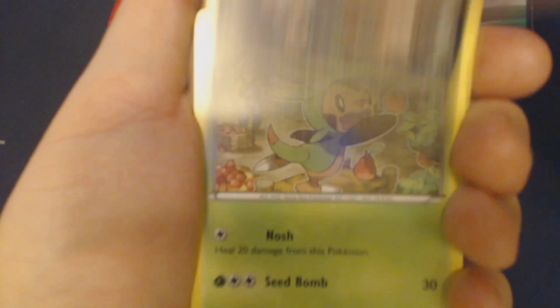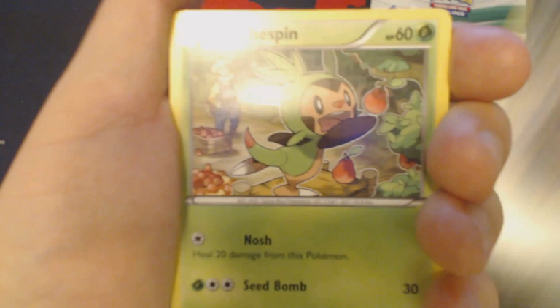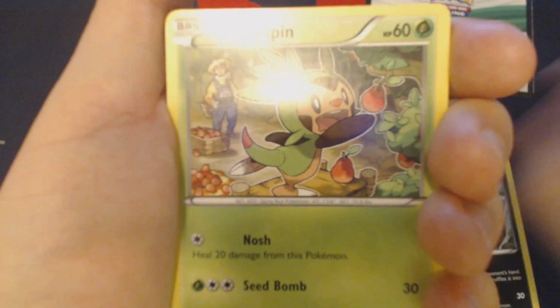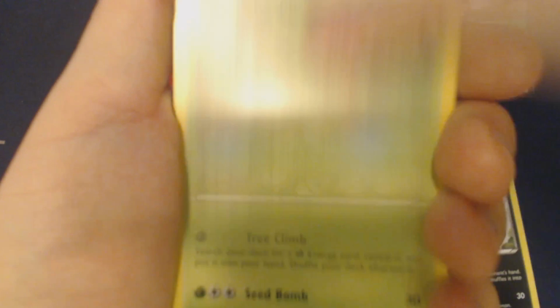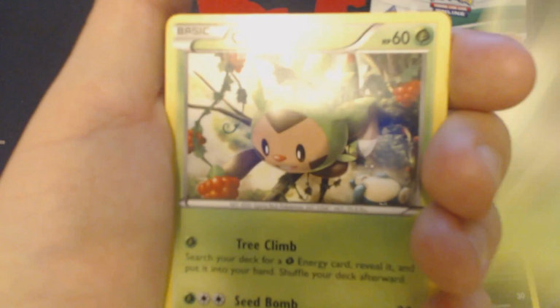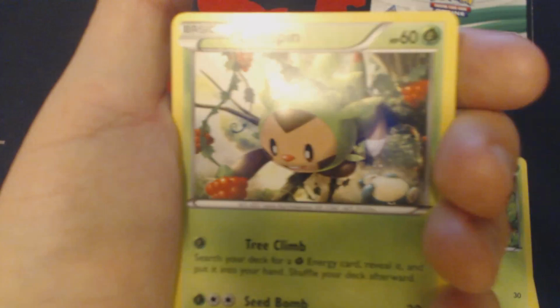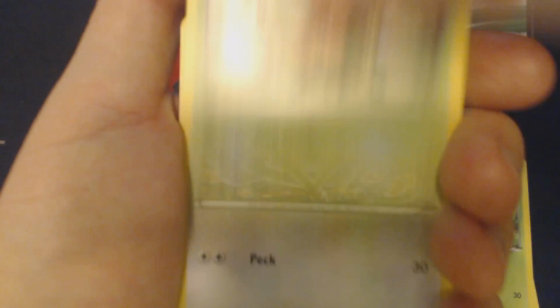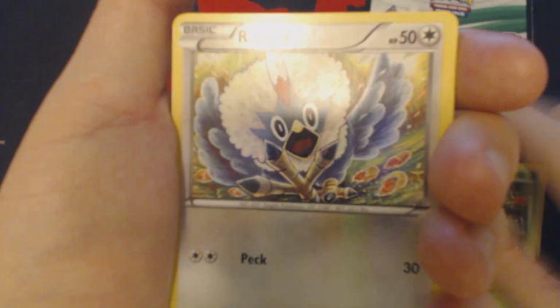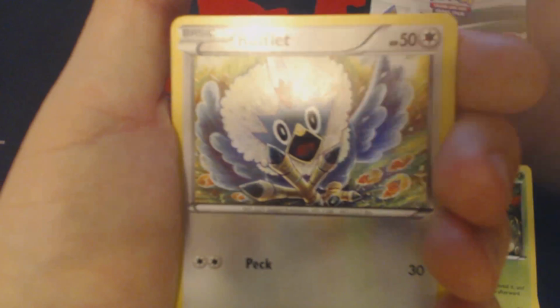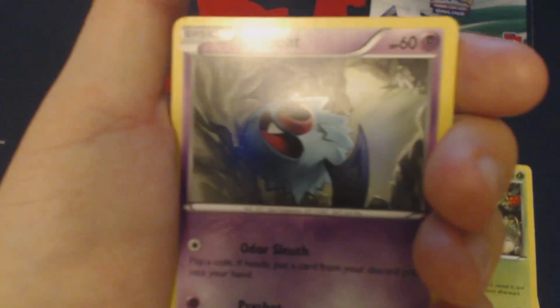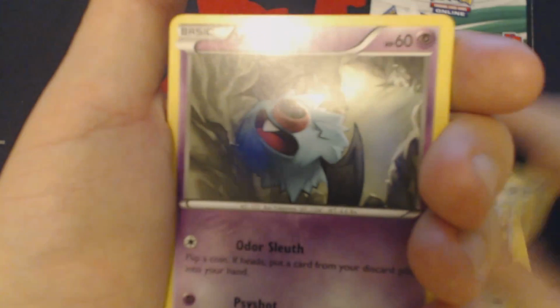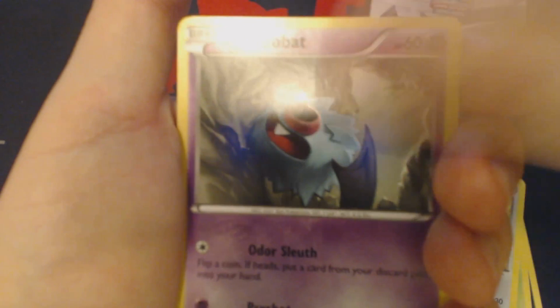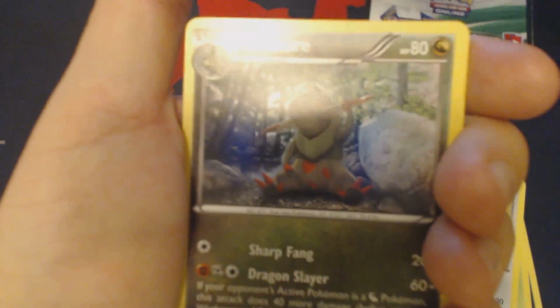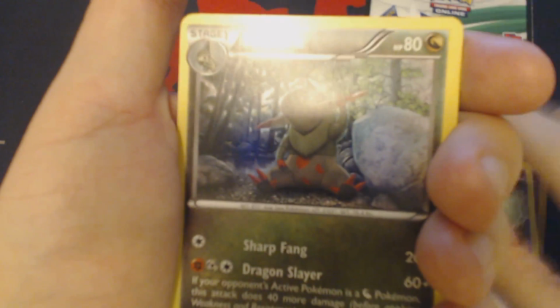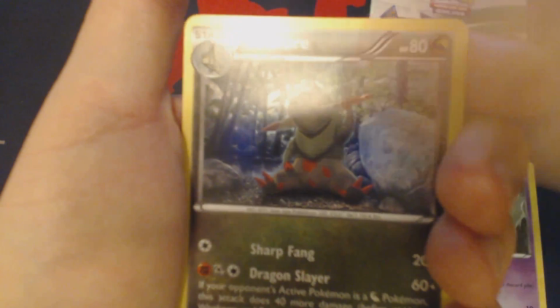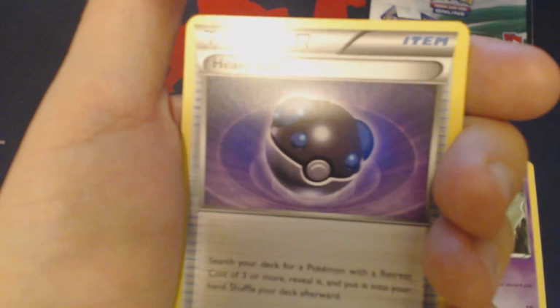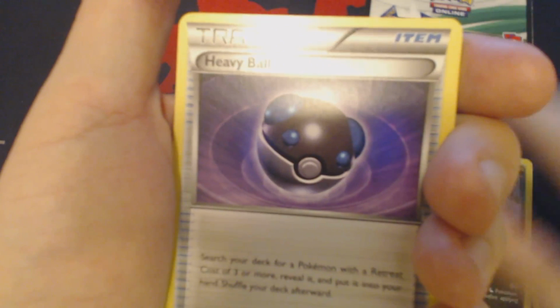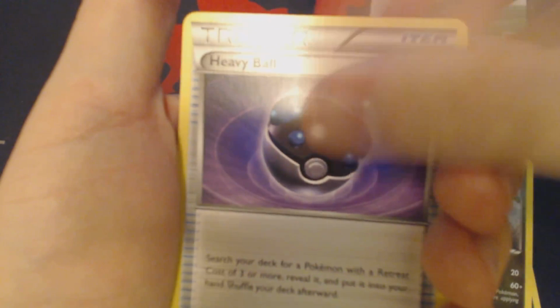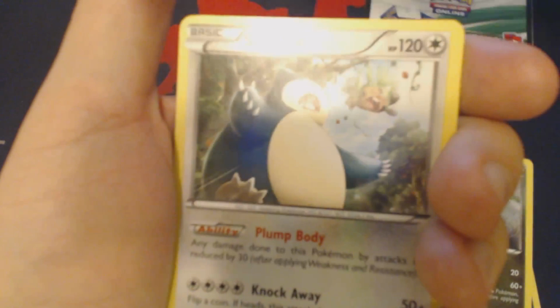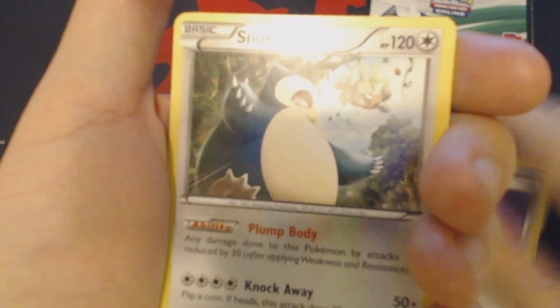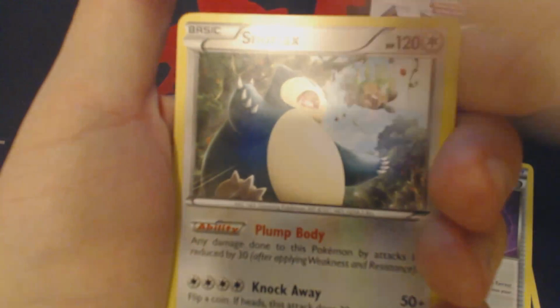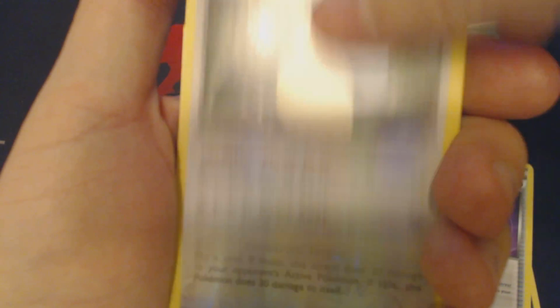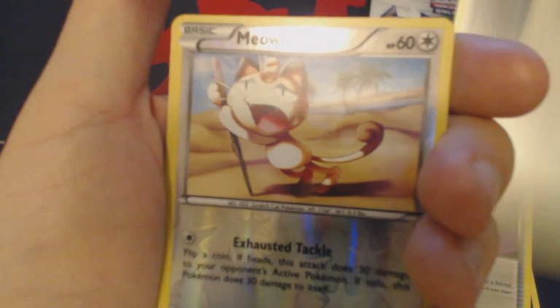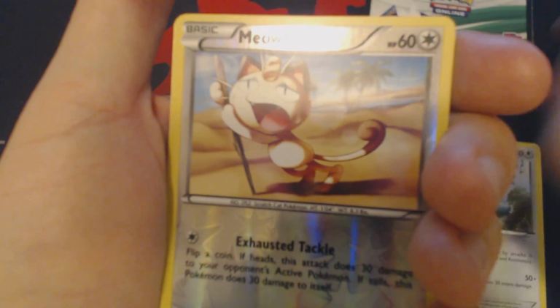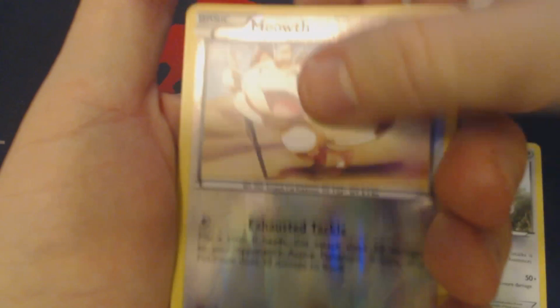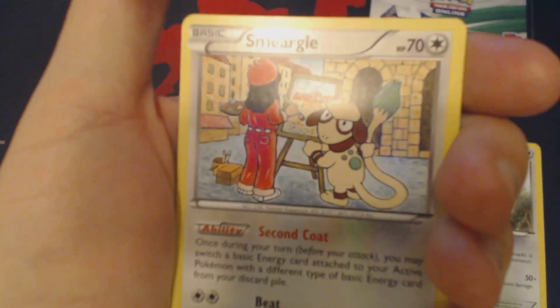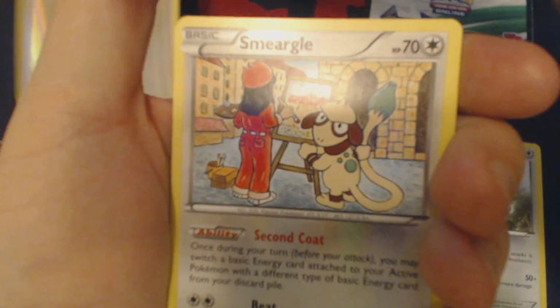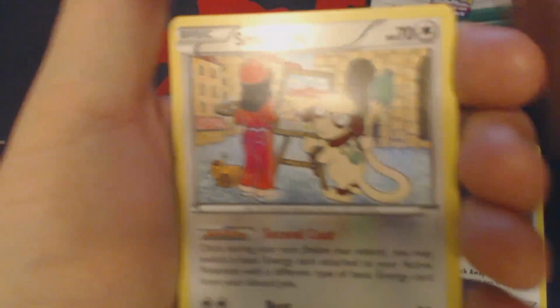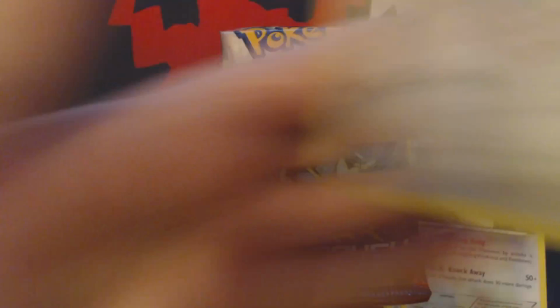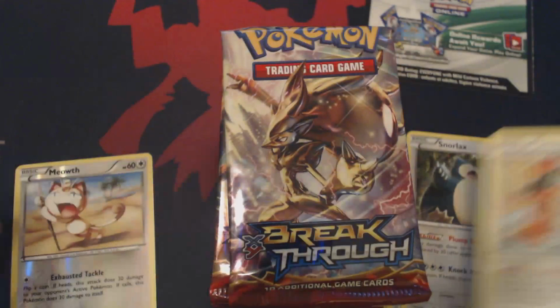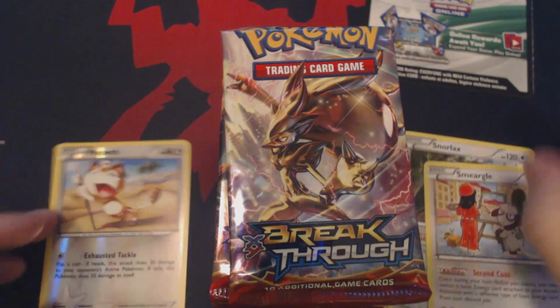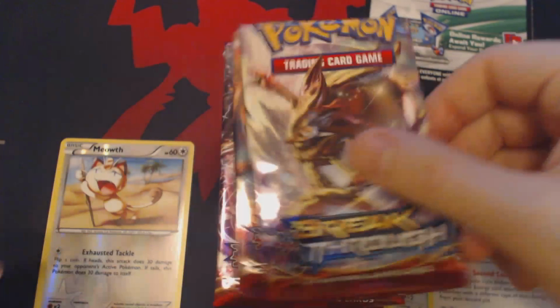Zorua, Chespin, Chespin, Rufflet, Woobat, Fracture, Heavy Ball, Snorlax, Reverse Holo Meowth, and Smeargle.